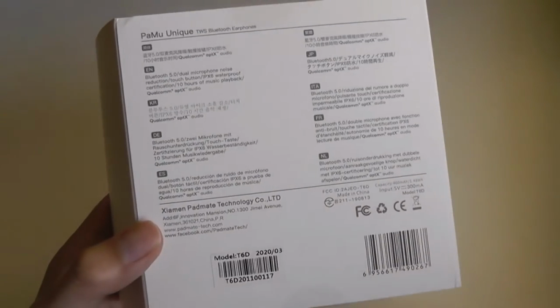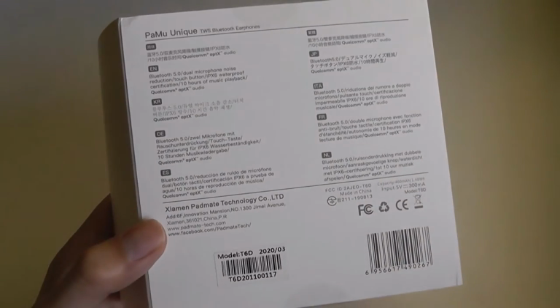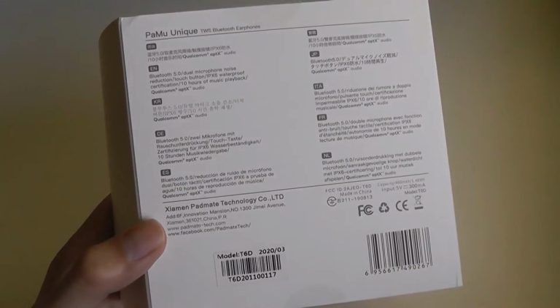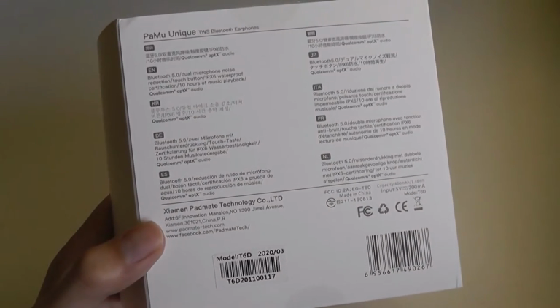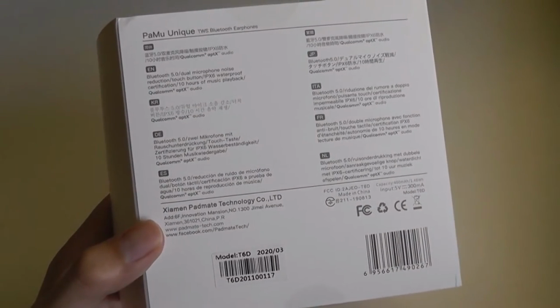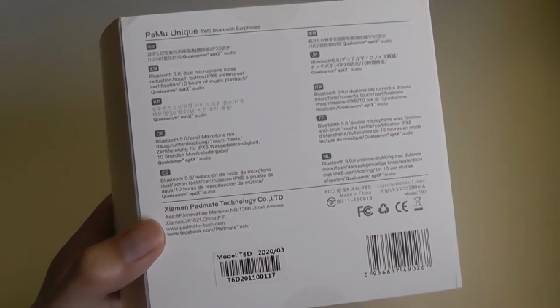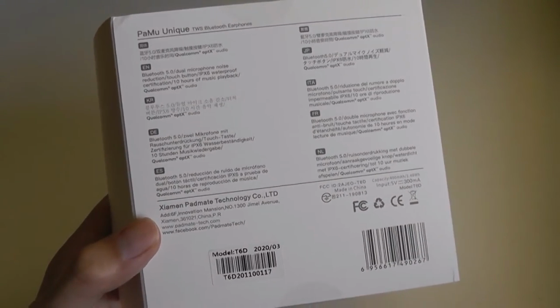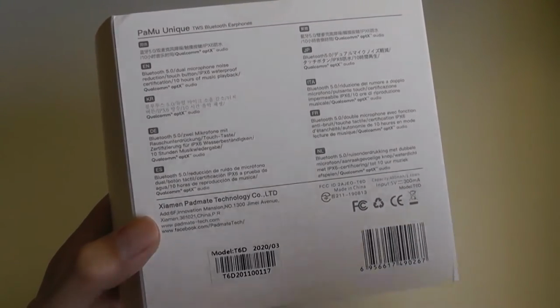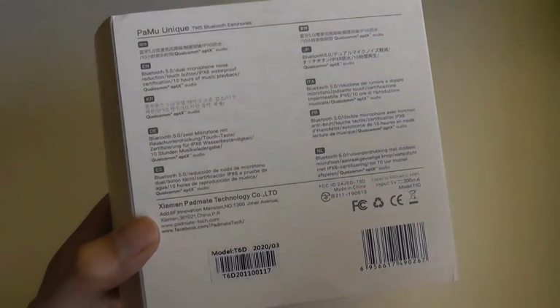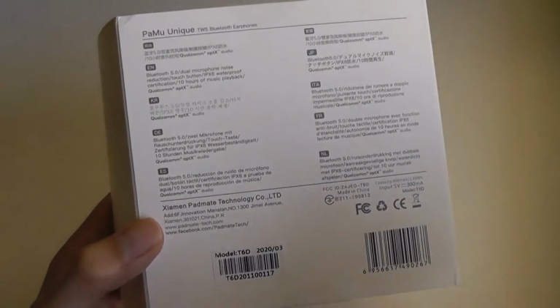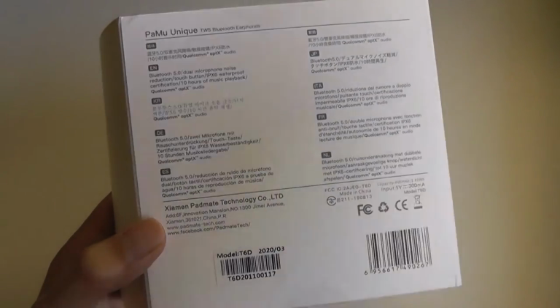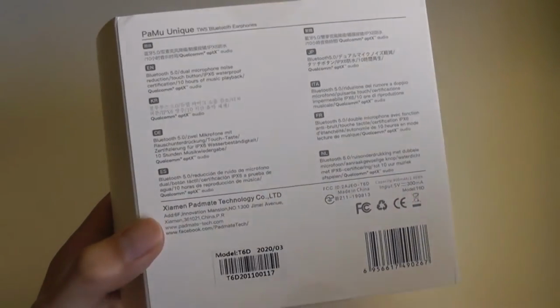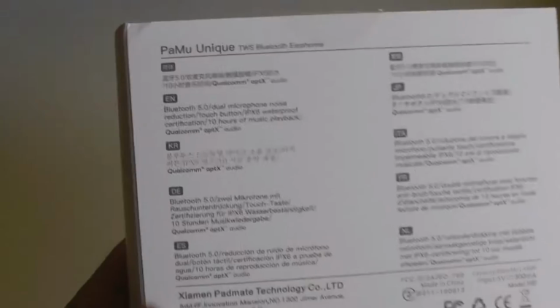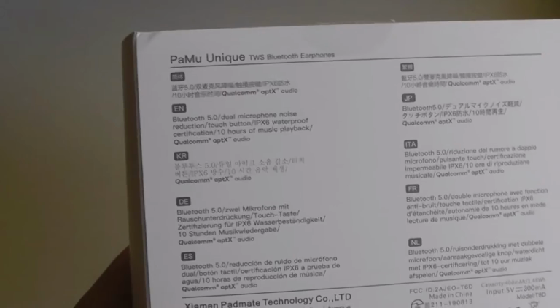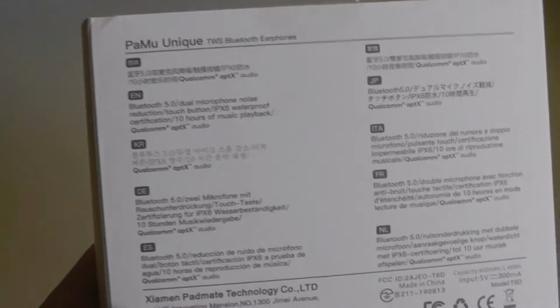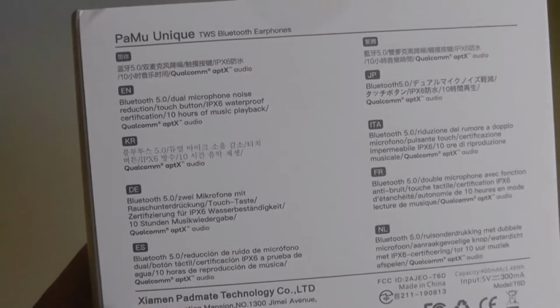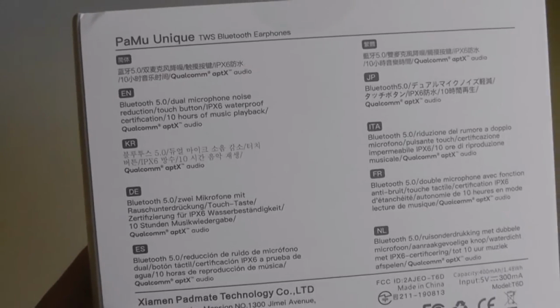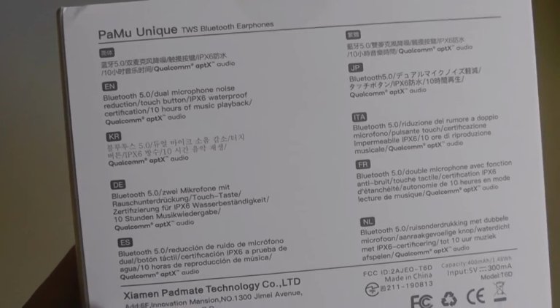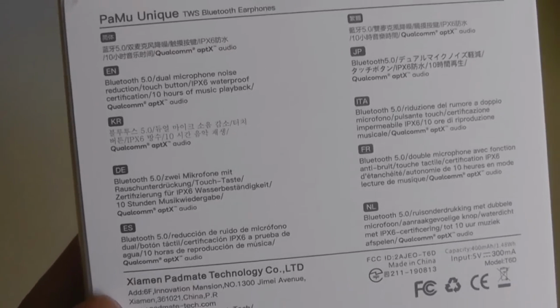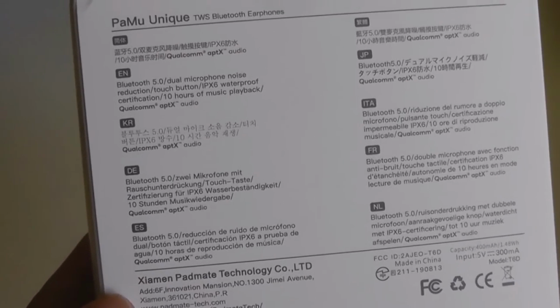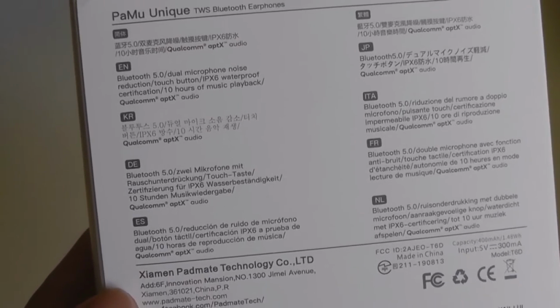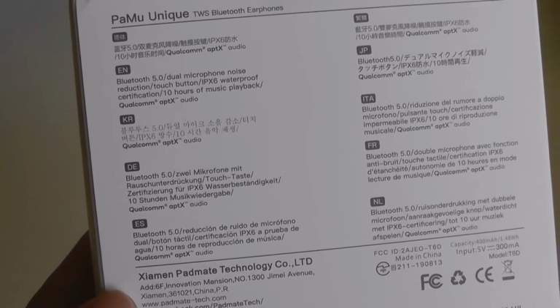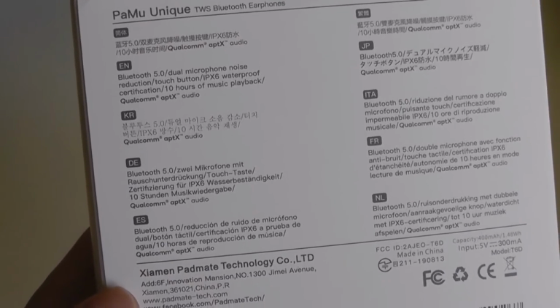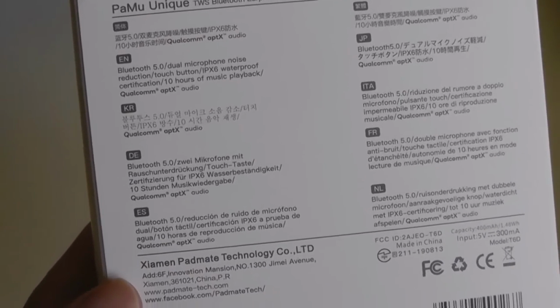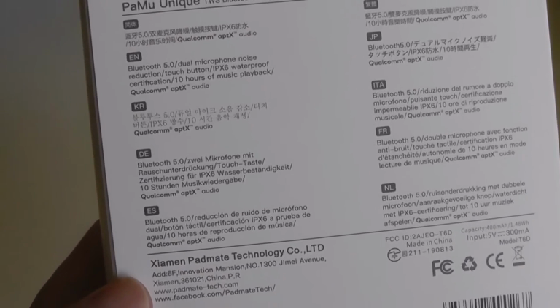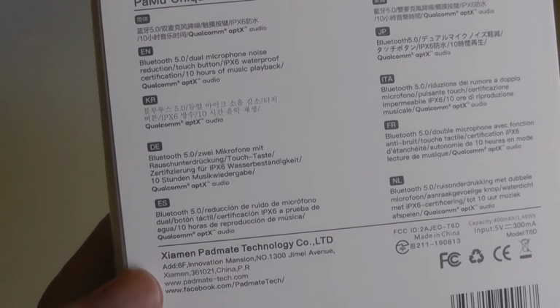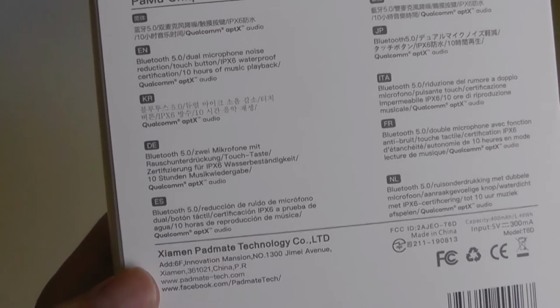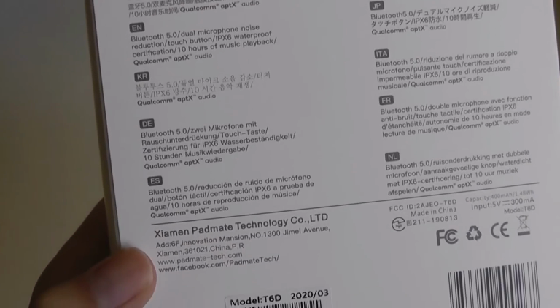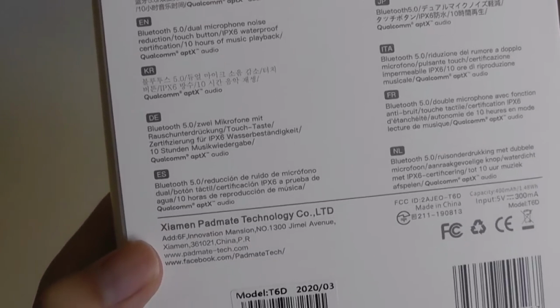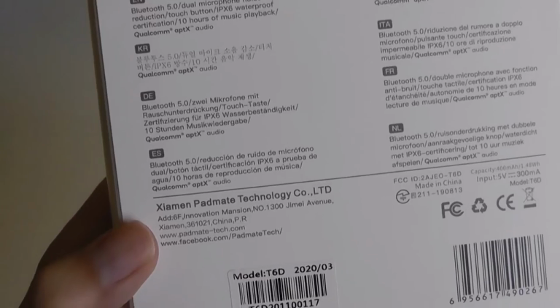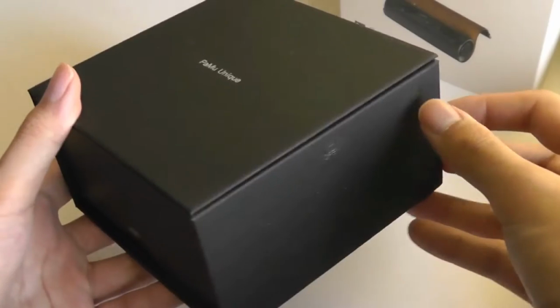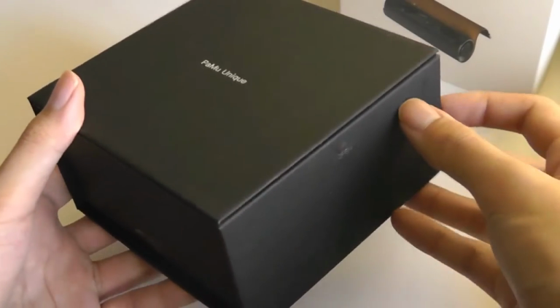With the battery case, you get a combined total of around 30 hours or so. It does have quick charging as well, so you can charge it for about 10 minutes and get an hour of usage.